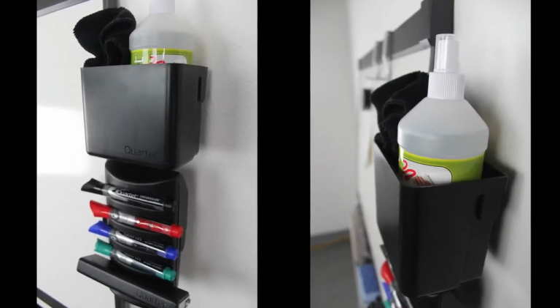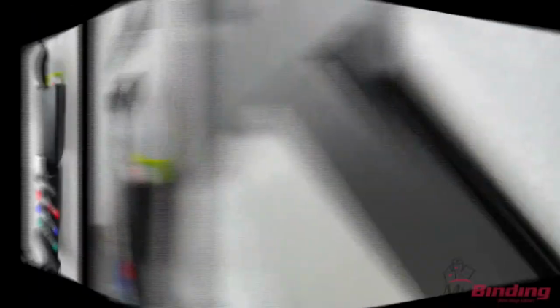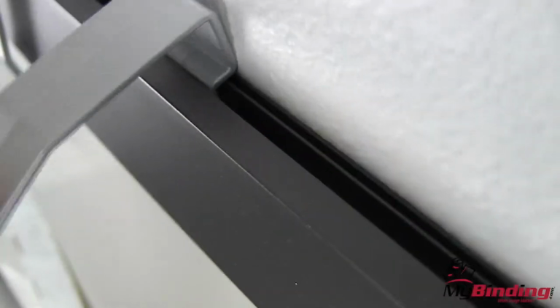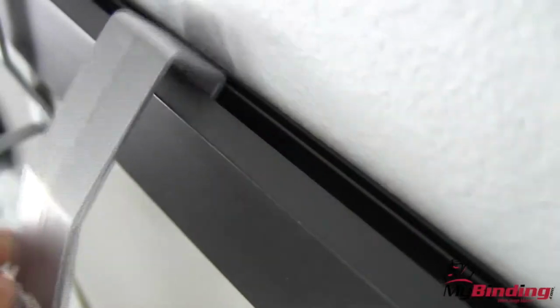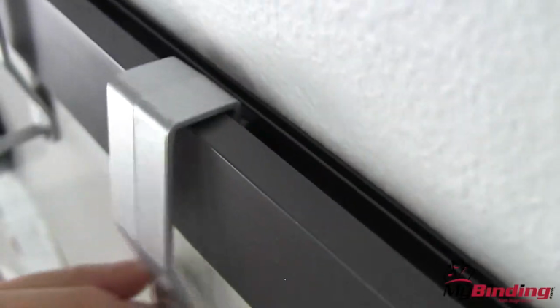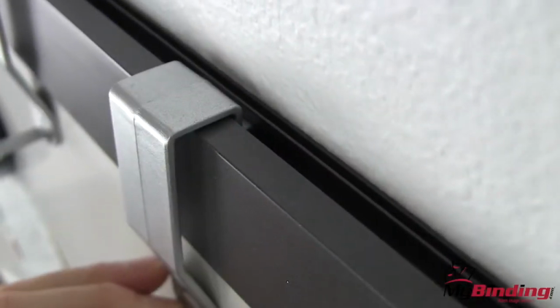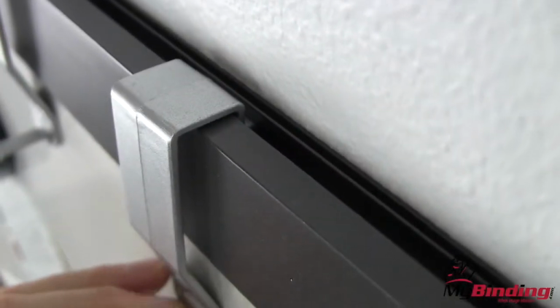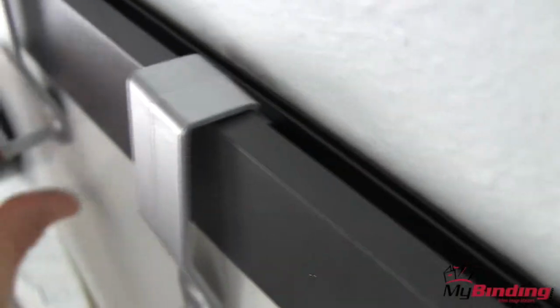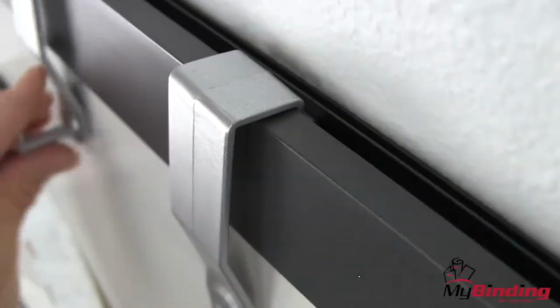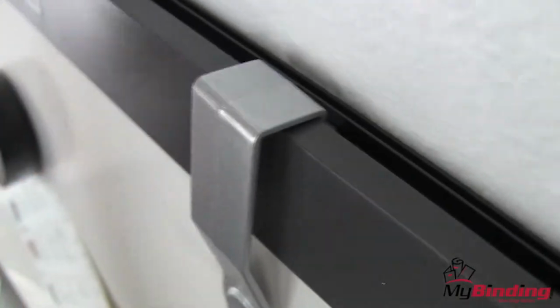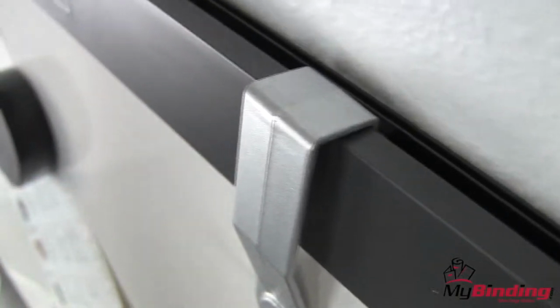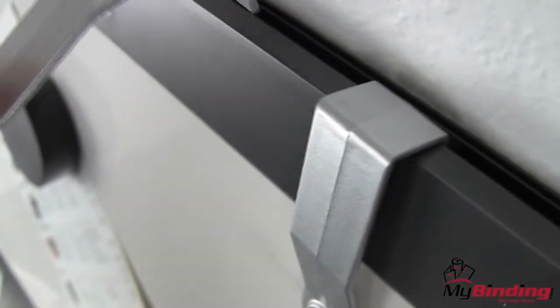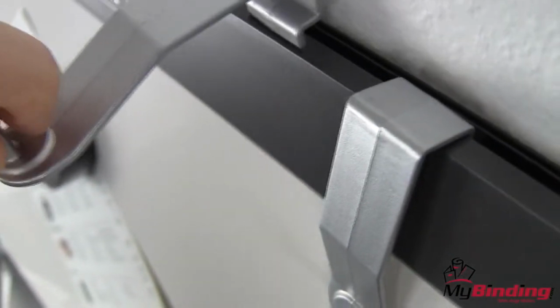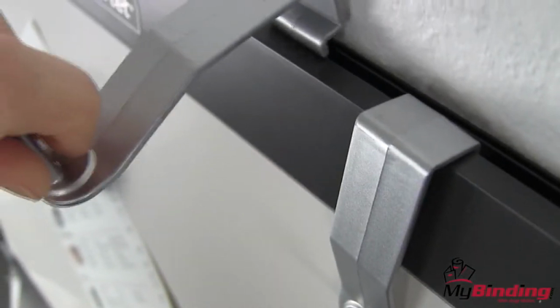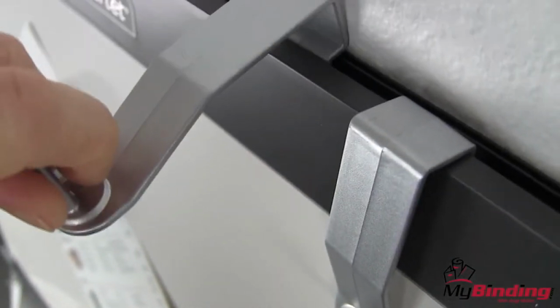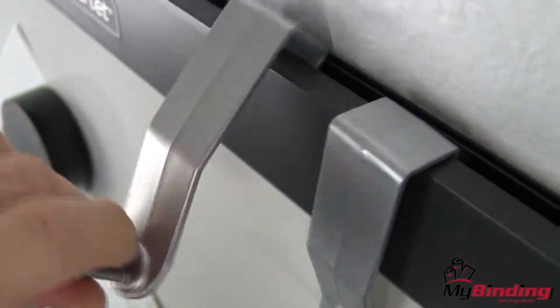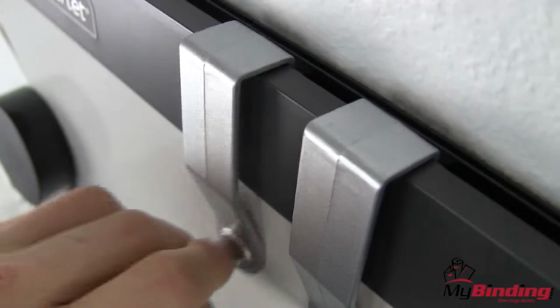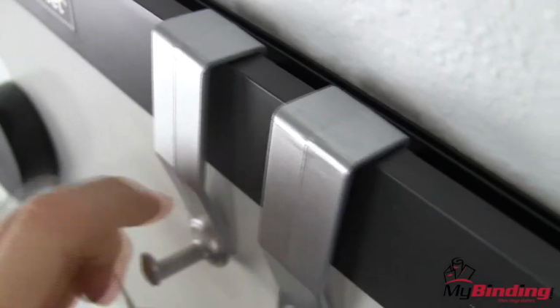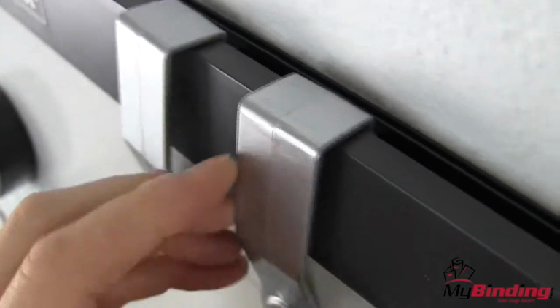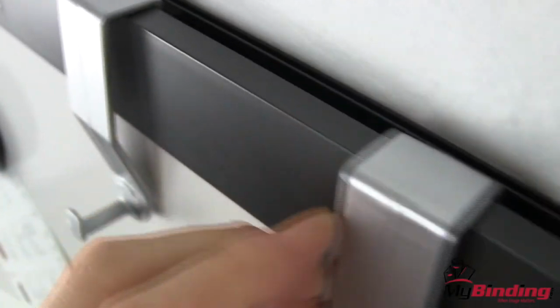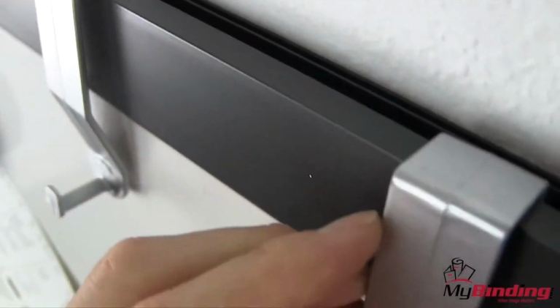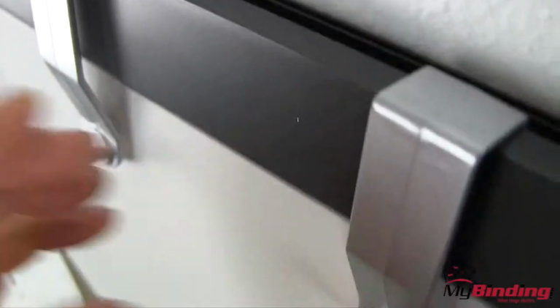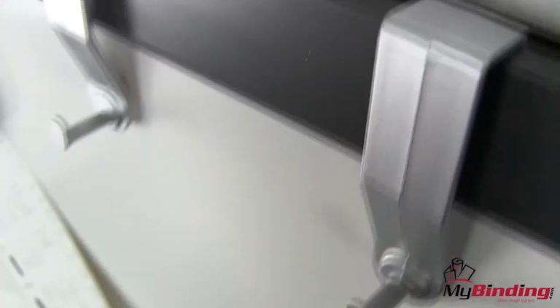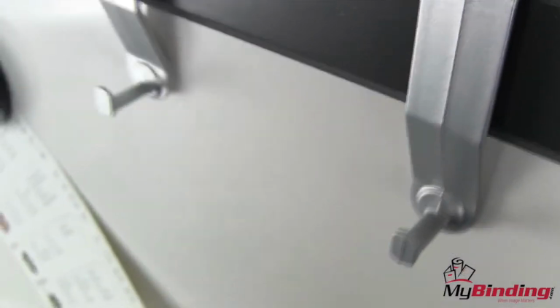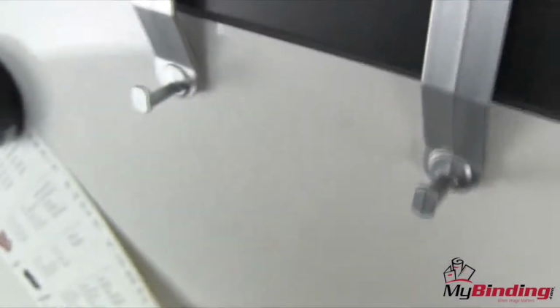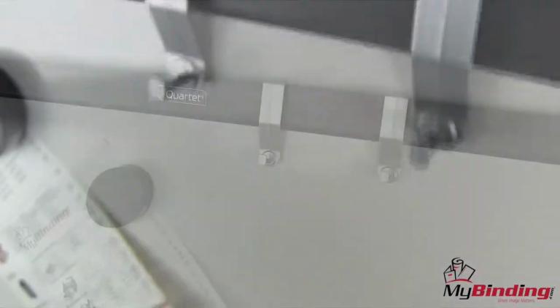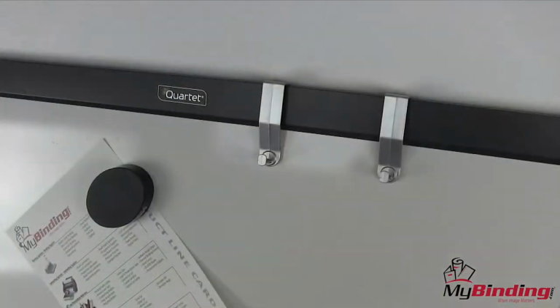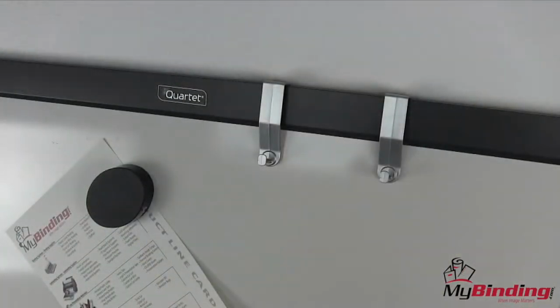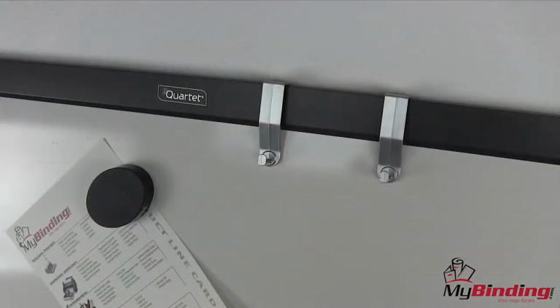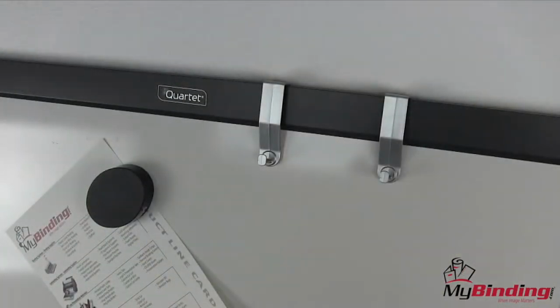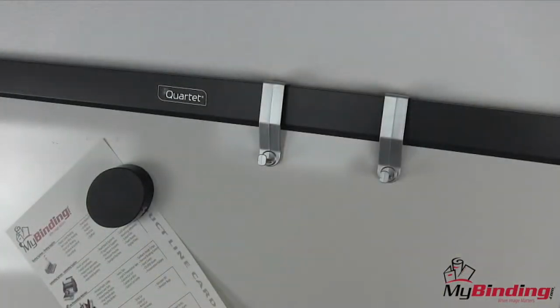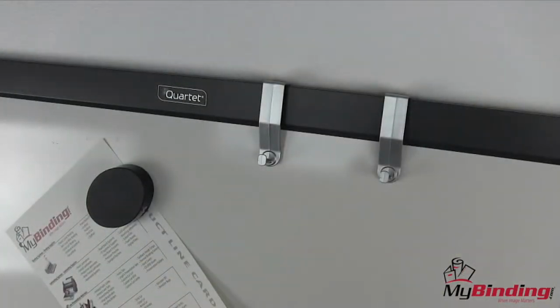Among them are the flip chart hooks. These great little hooks go into the track on the top of the board, hang down and hold steady, and take your whiteboard, turning it into an easel for the traditional flip chart.